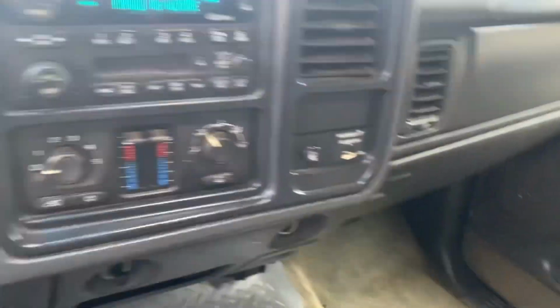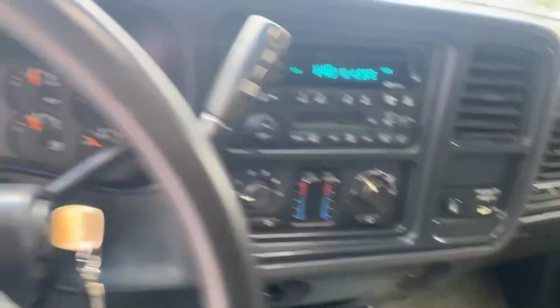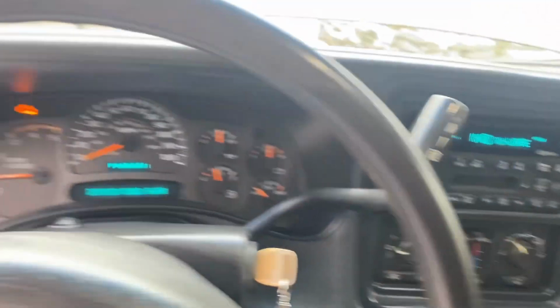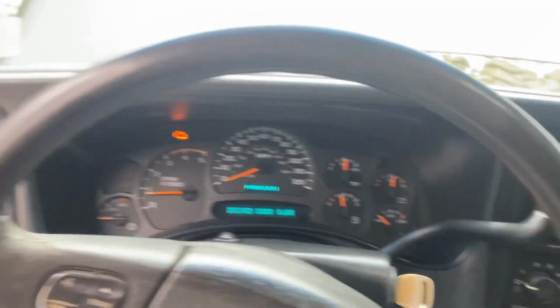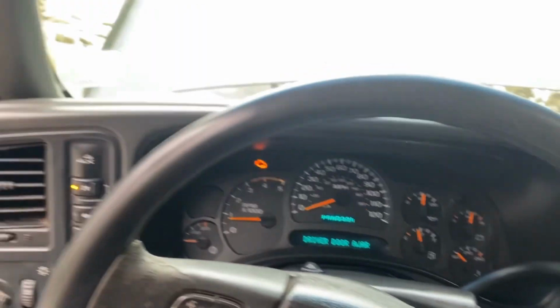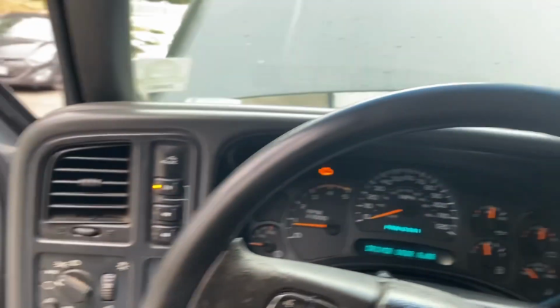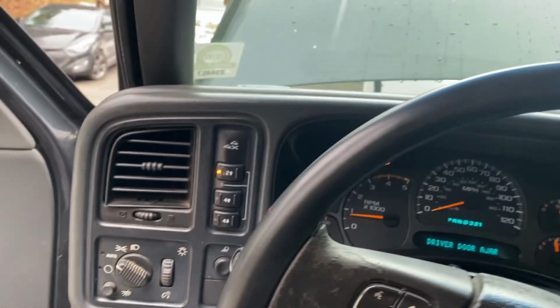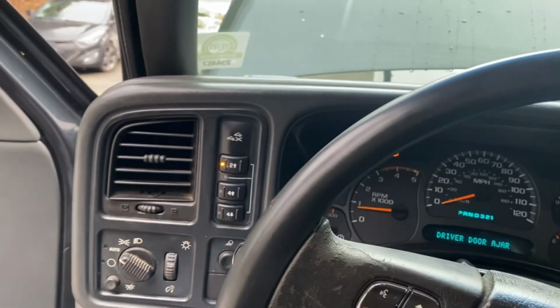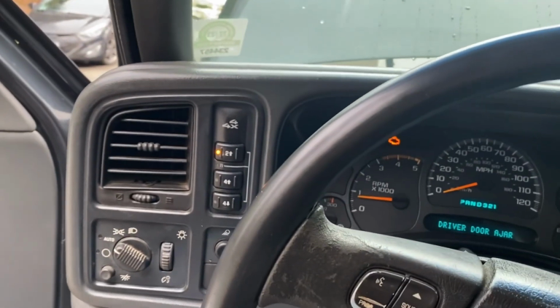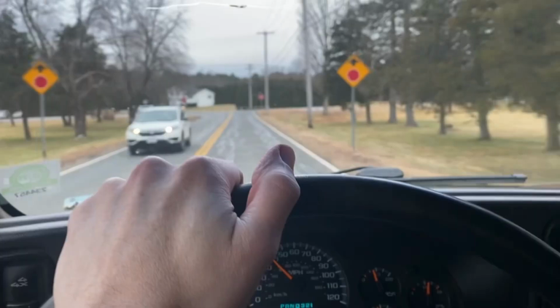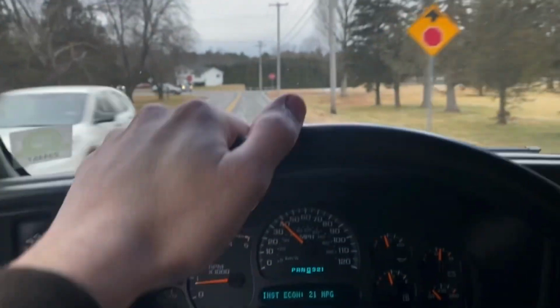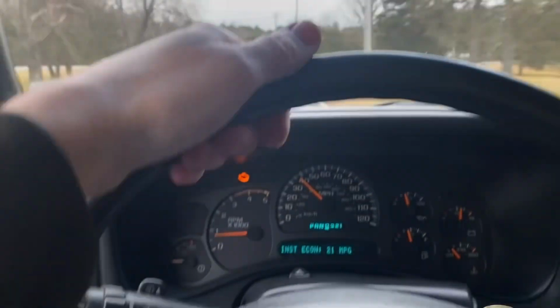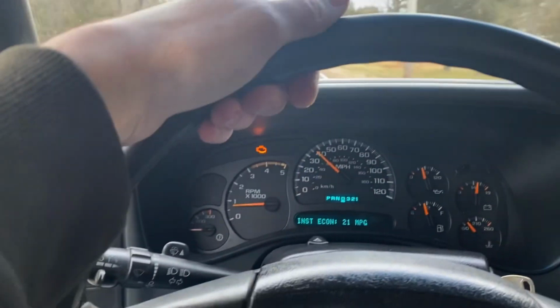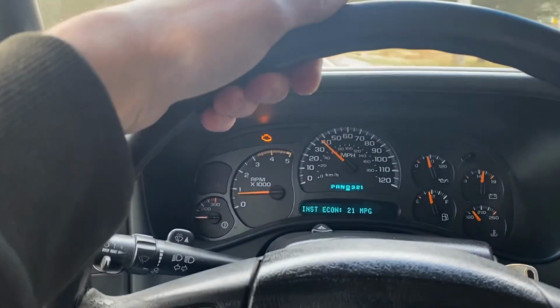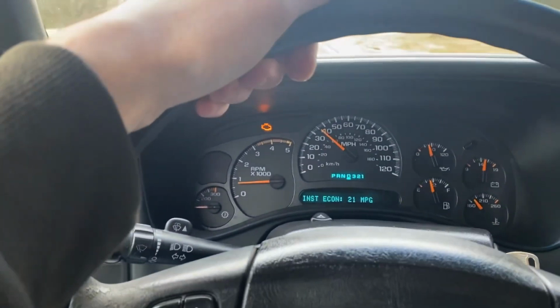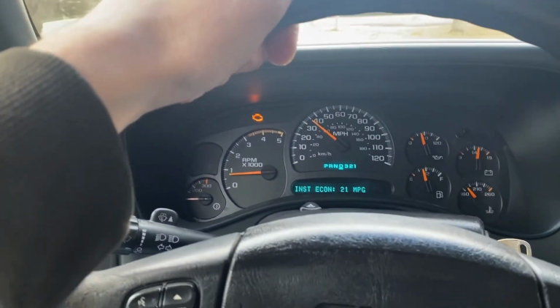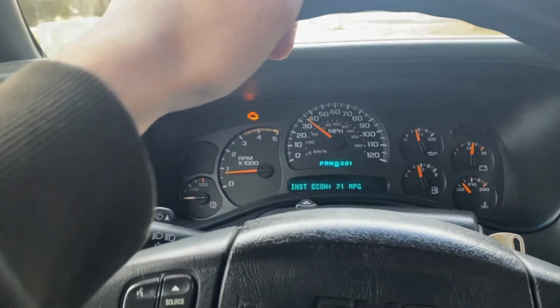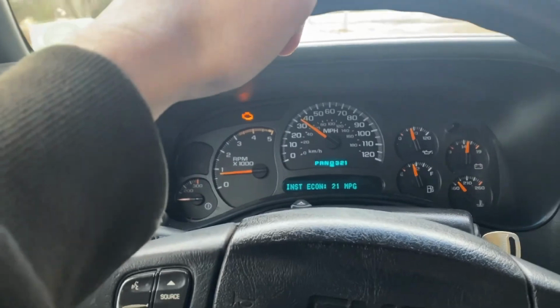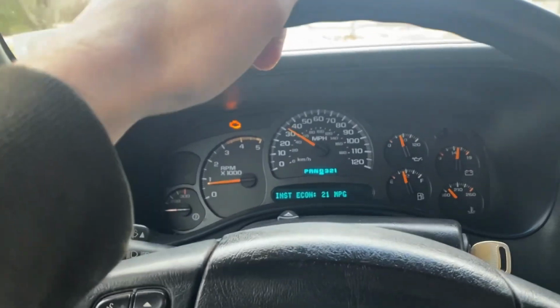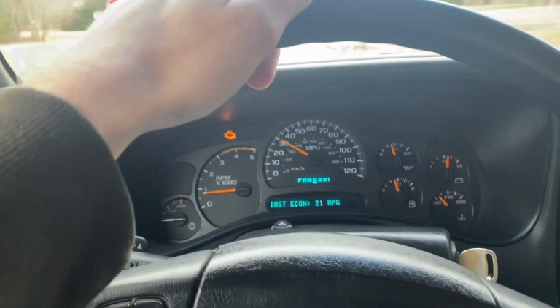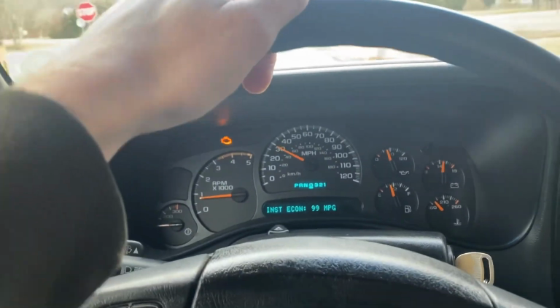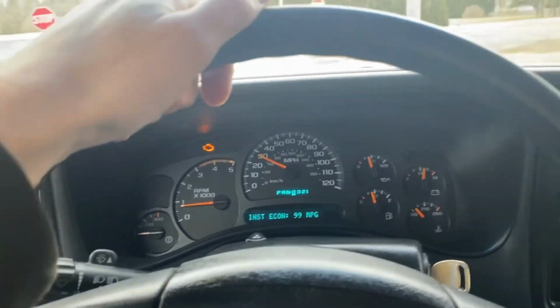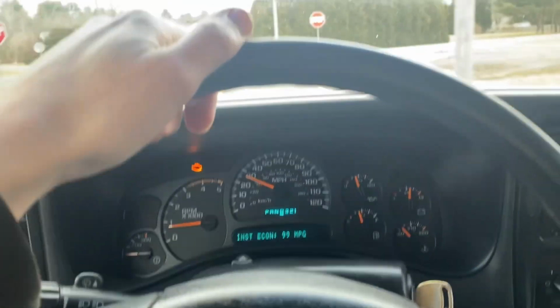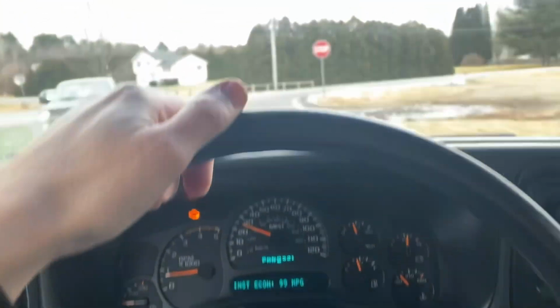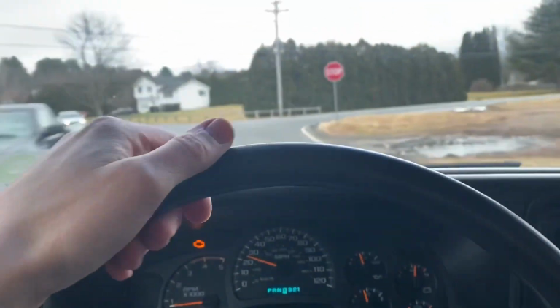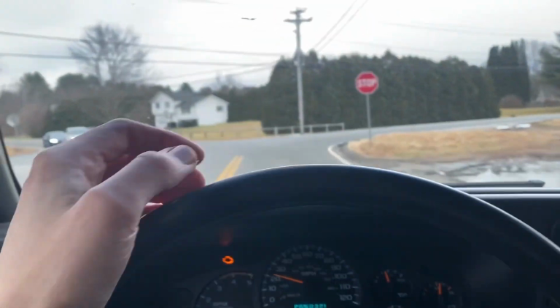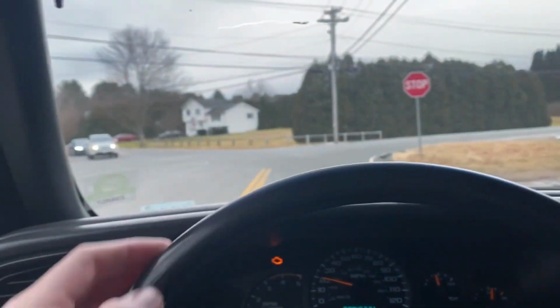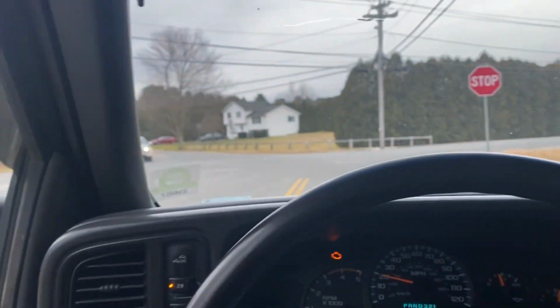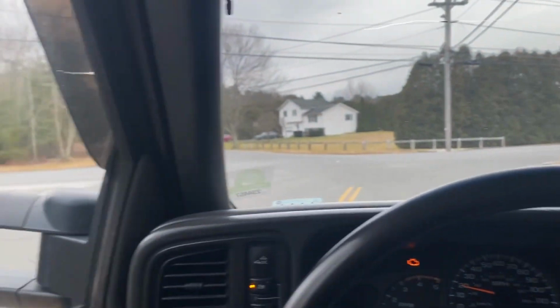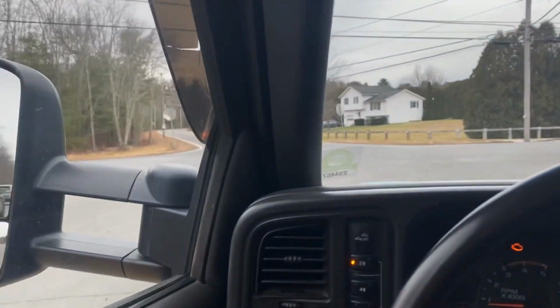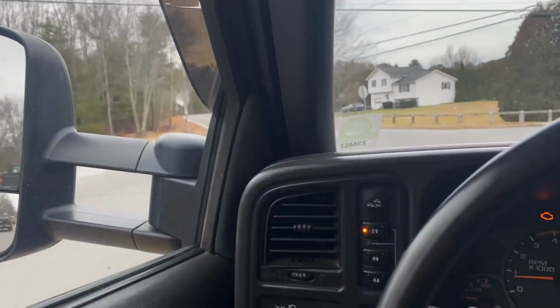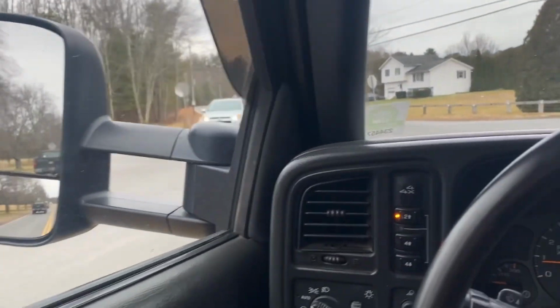Great truck though, I have no complaints. Brakes work excellent, it's got all new brake lines.